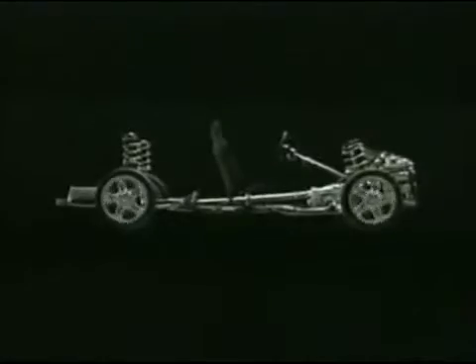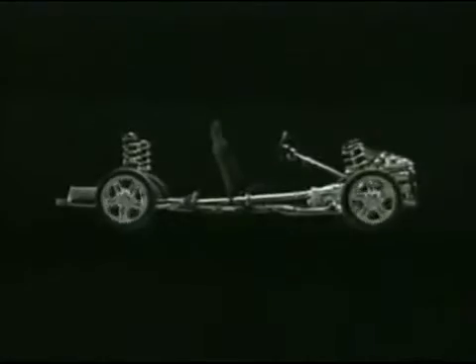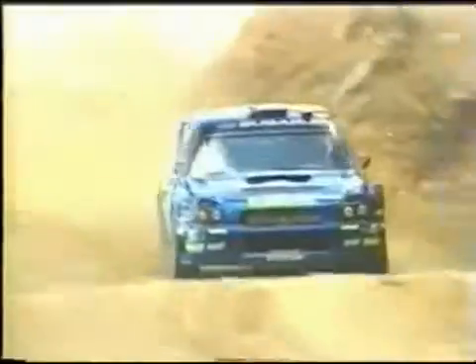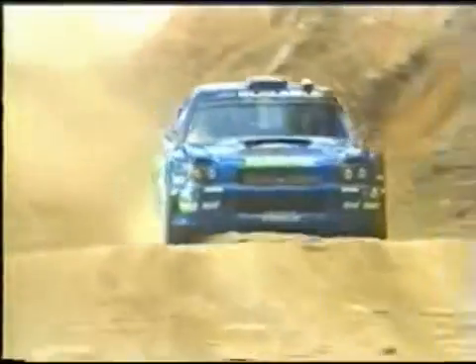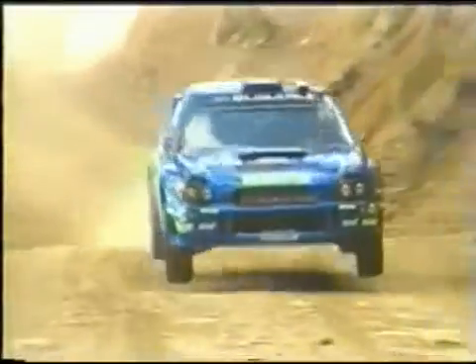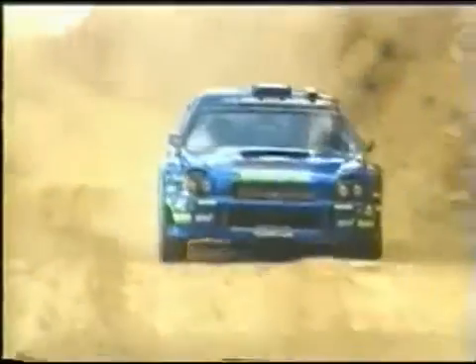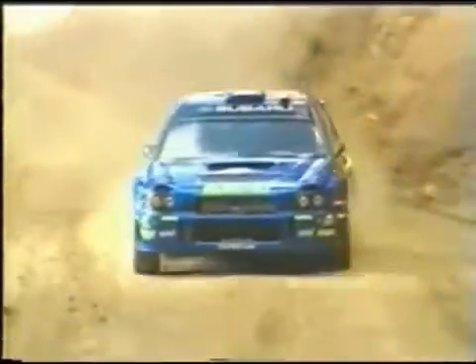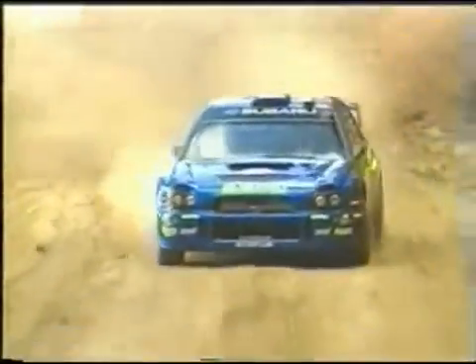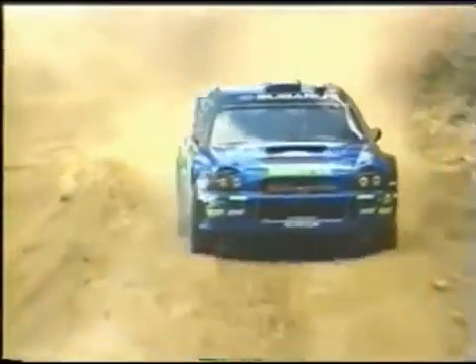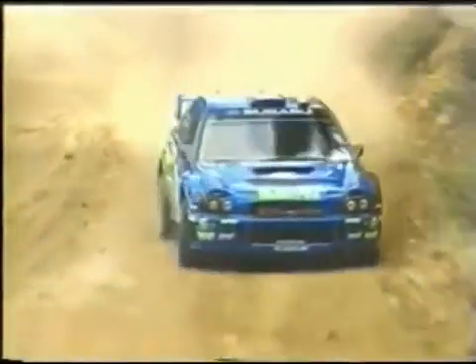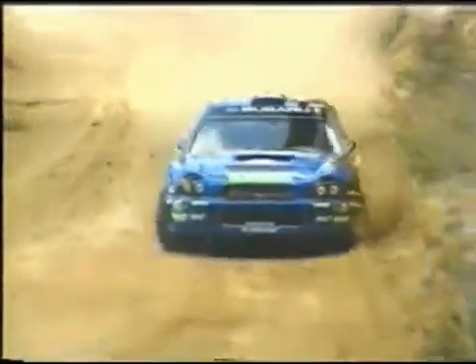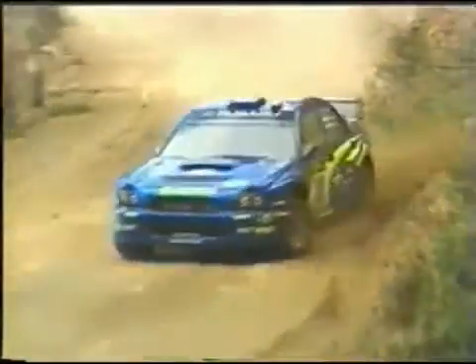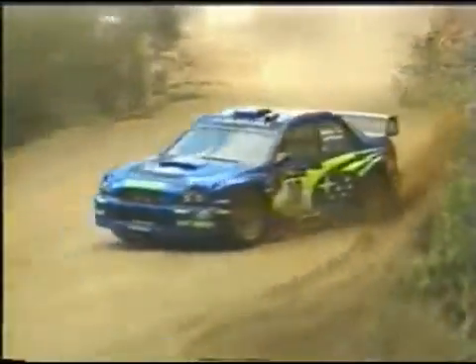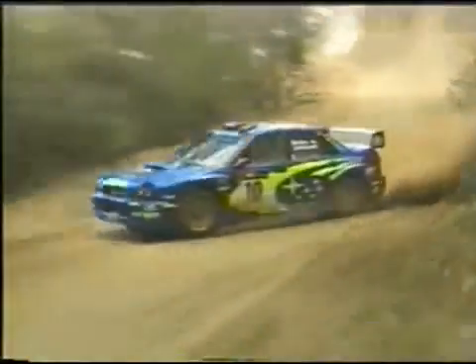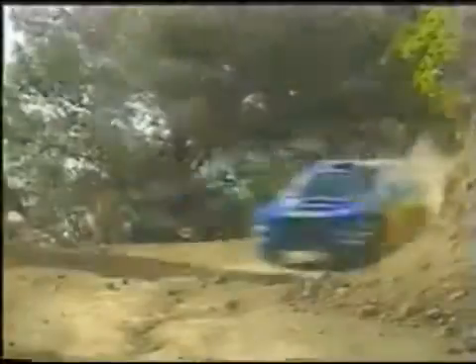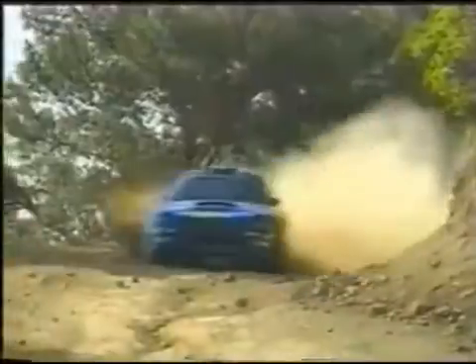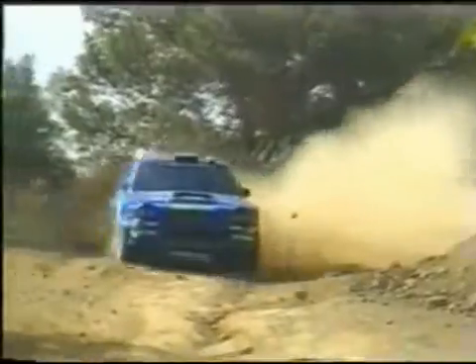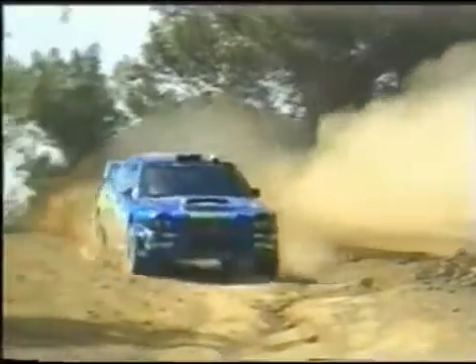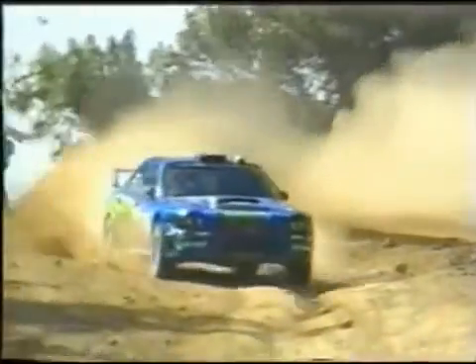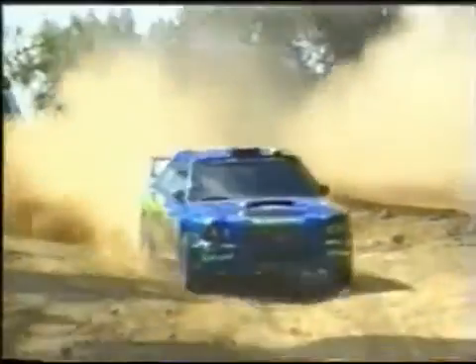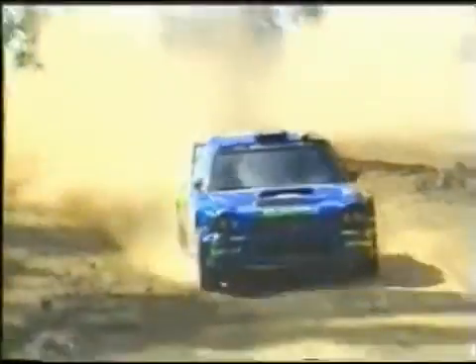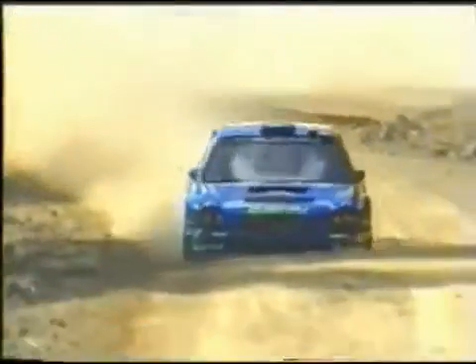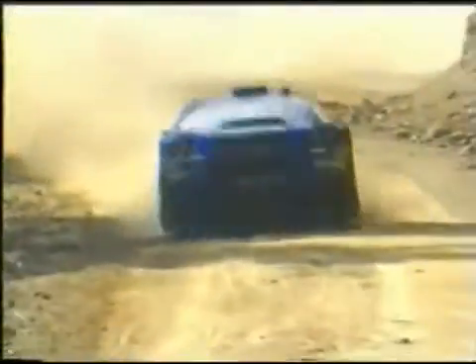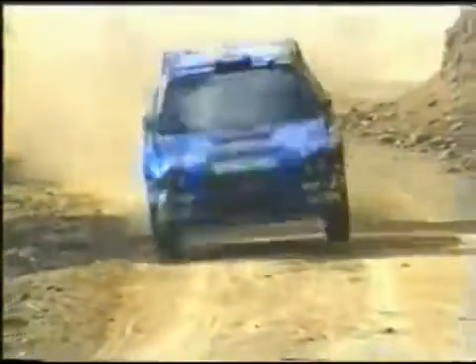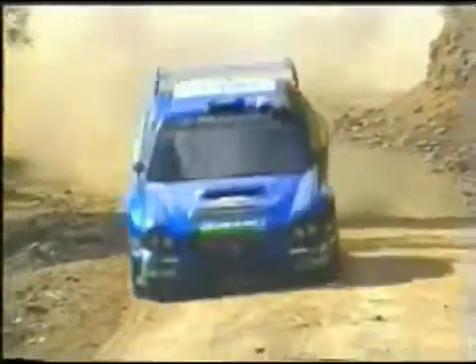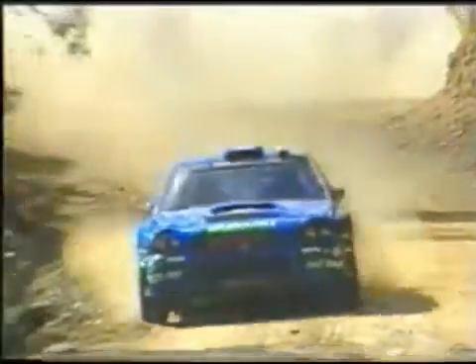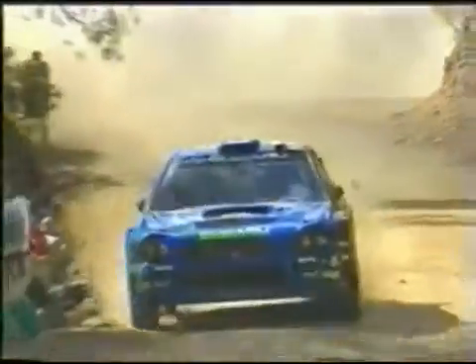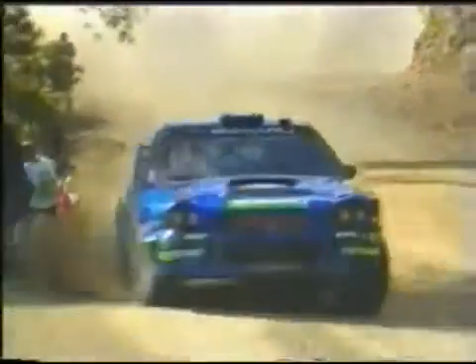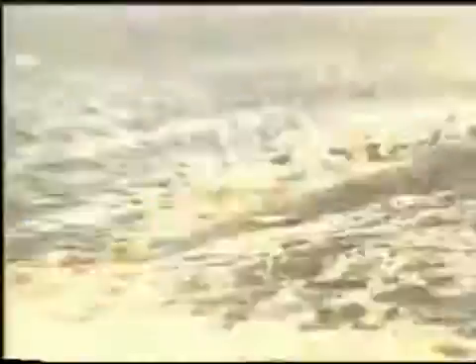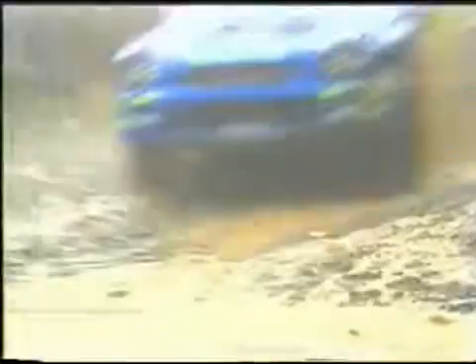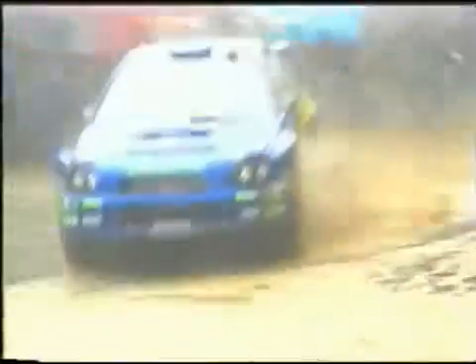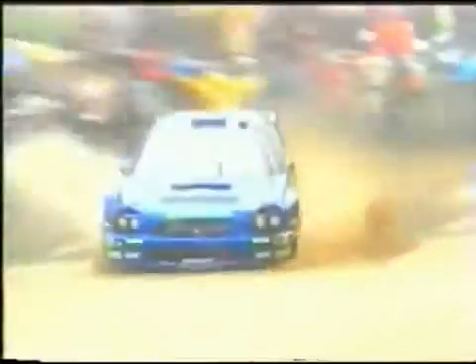The world famous rally champion Impreza is designed for nimble, driver-orientated high performance, and ultimate handling for absolute driver enjoyment.